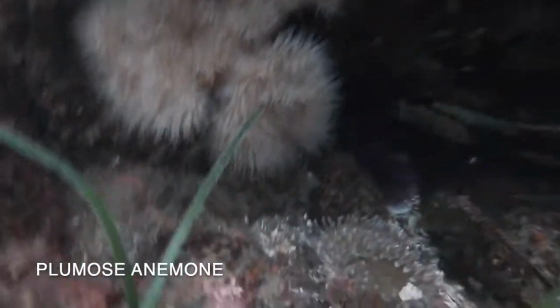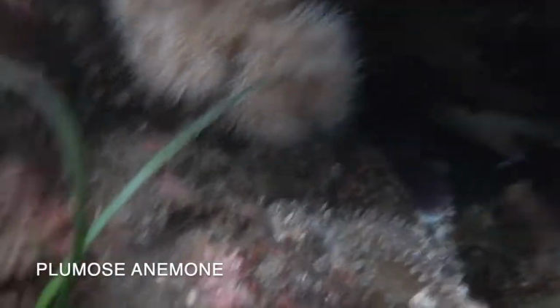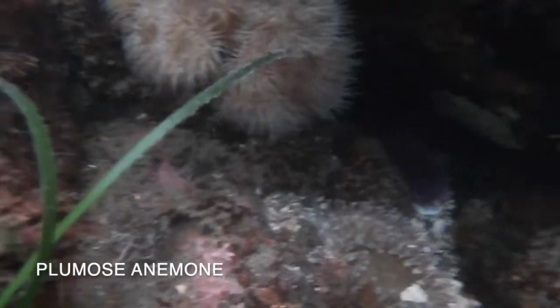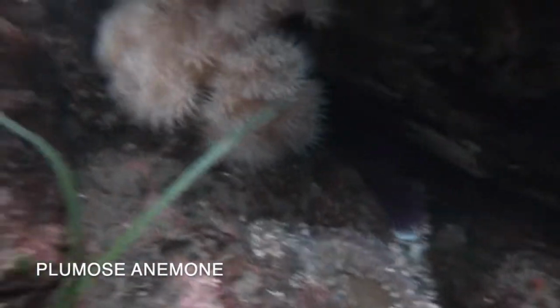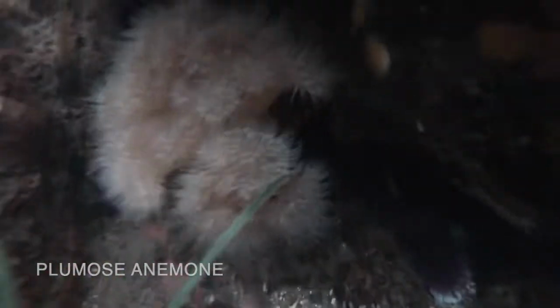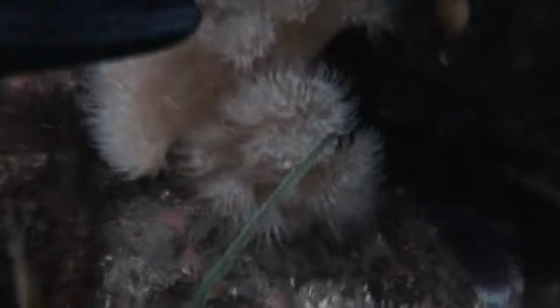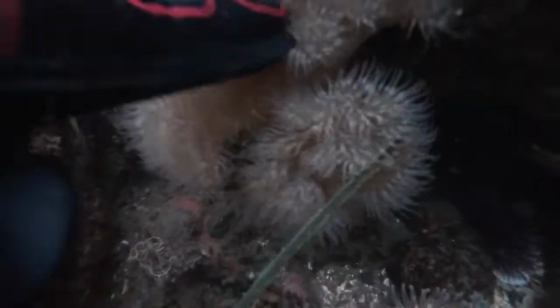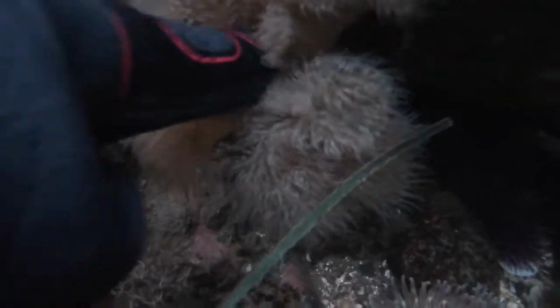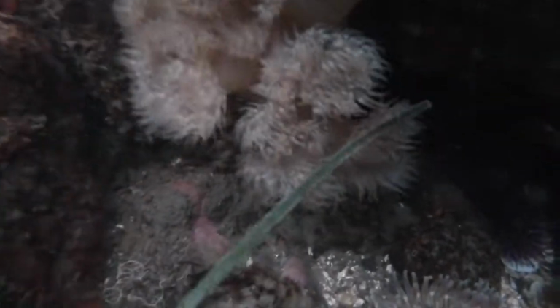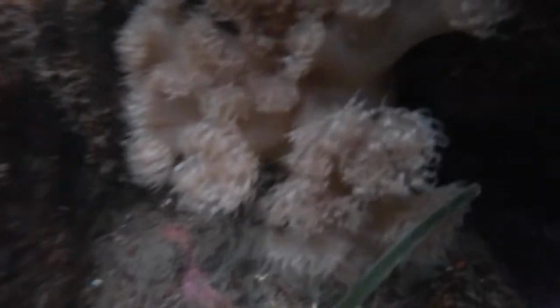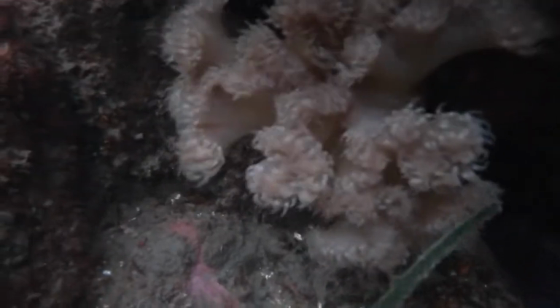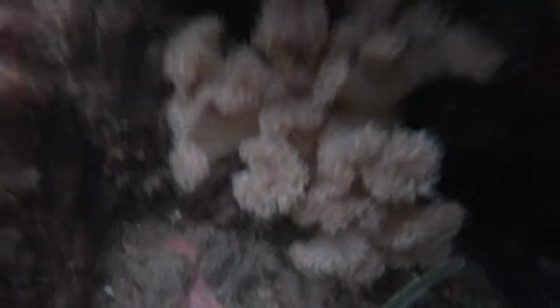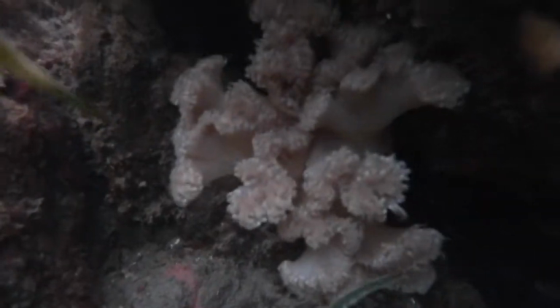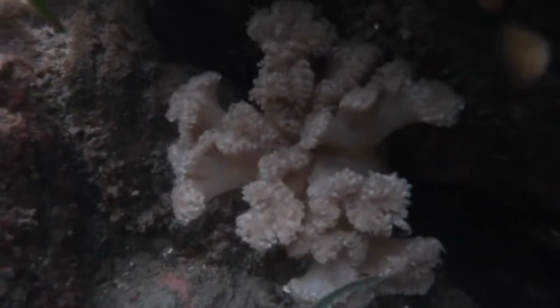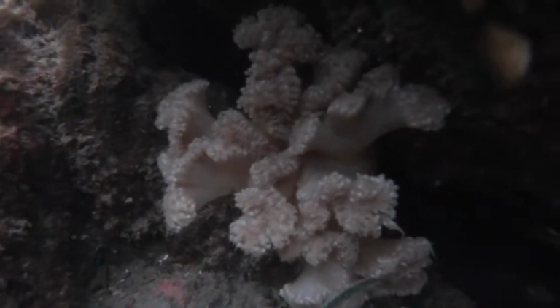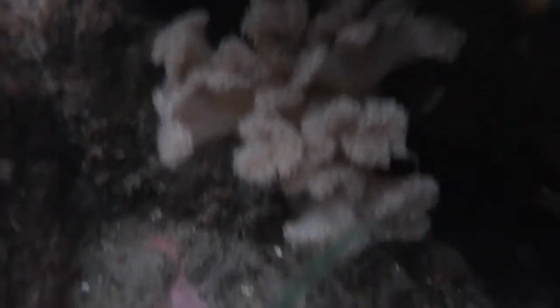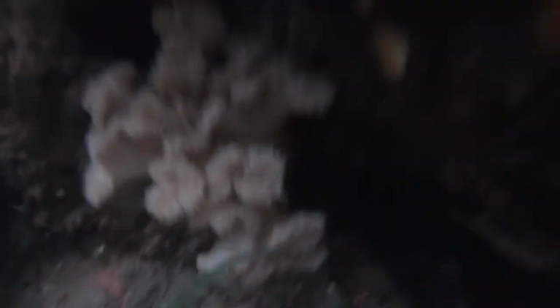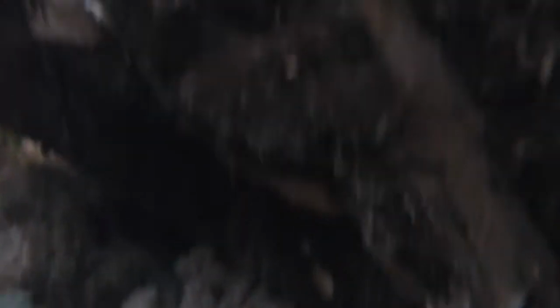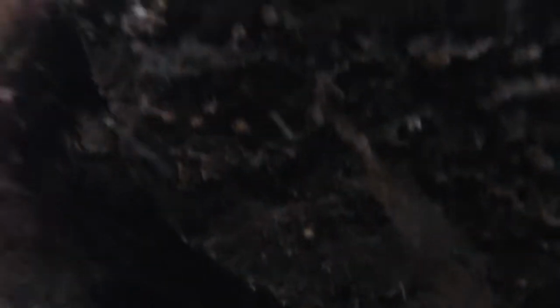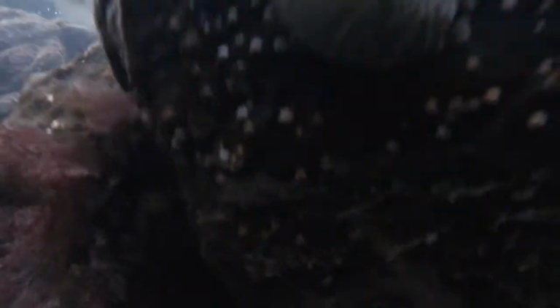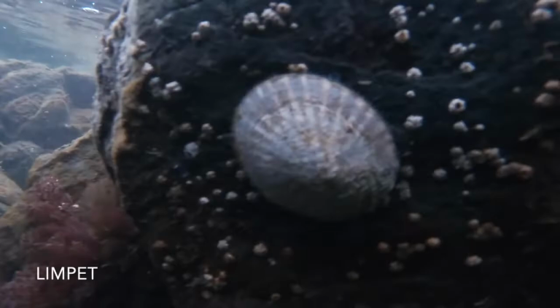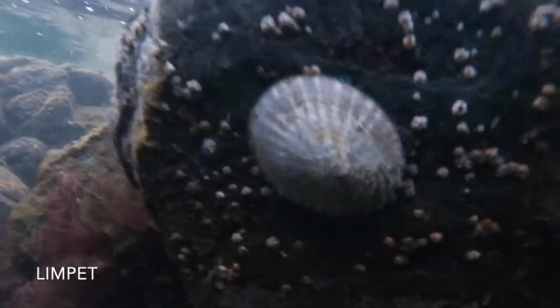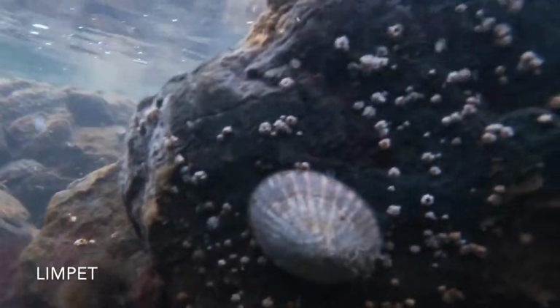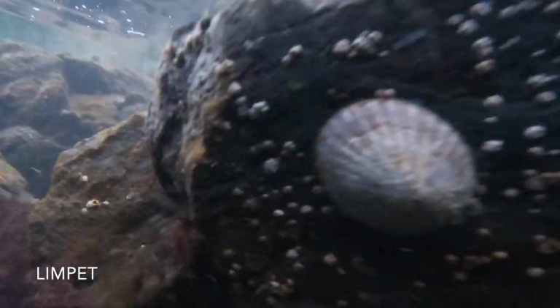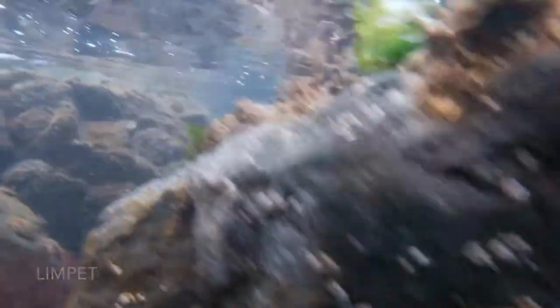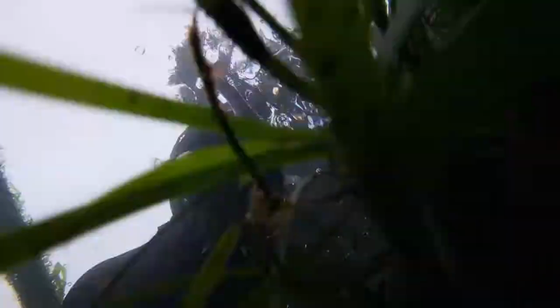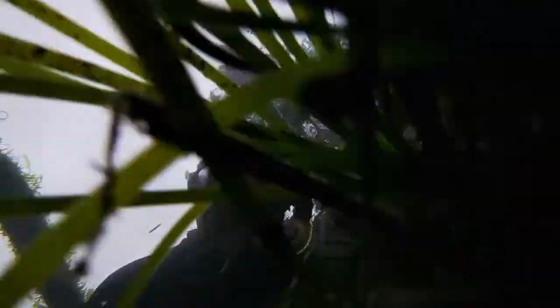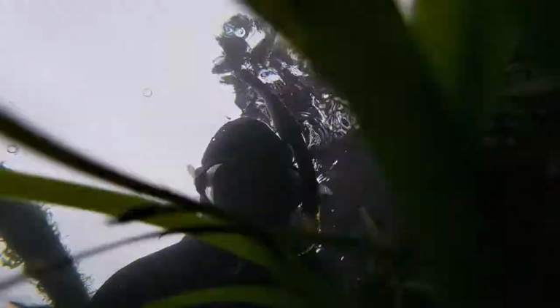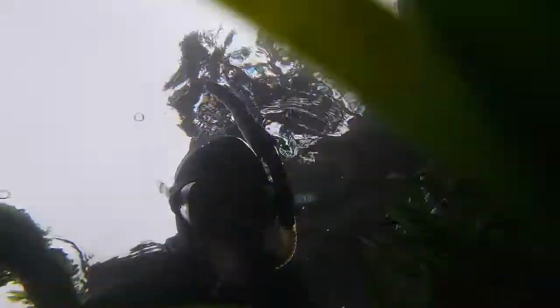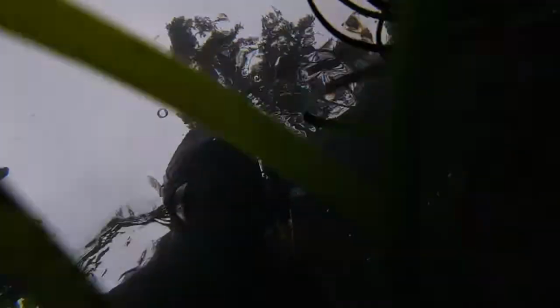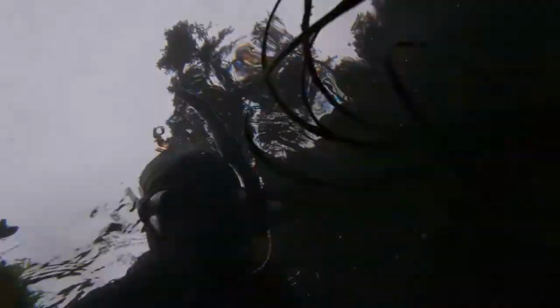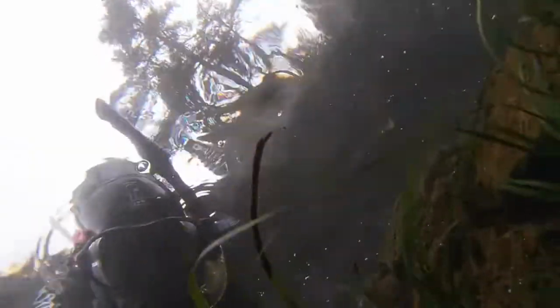Oh my goodness, this is the plumose anemone — and then I give it a little boop and you can see what happens: it closes up. That's its defense mechanism to keep away from predators. And there's a beautiful limpet, cruising through the eel grass hanging out in this little nook.